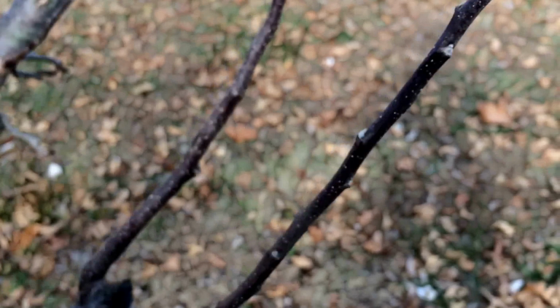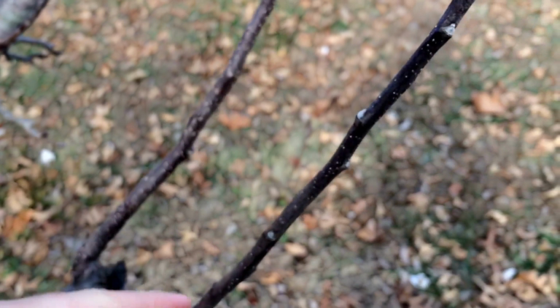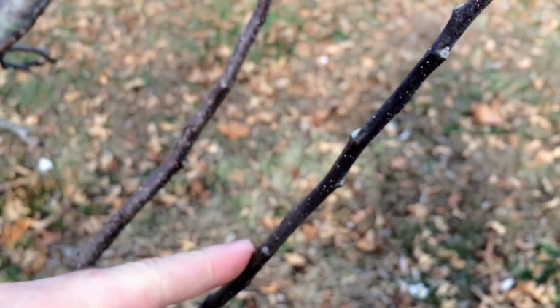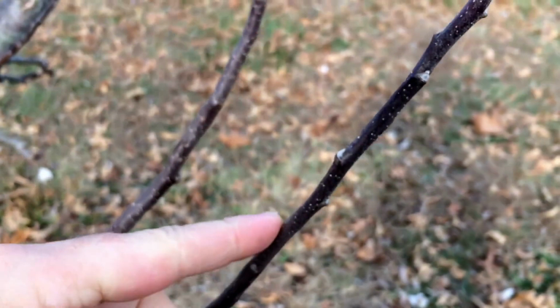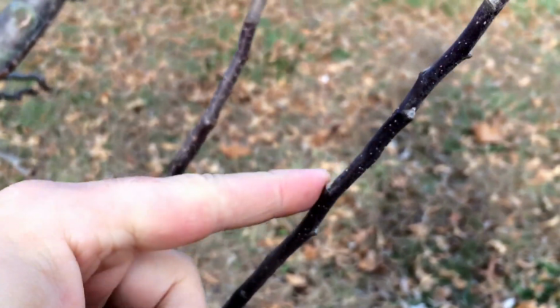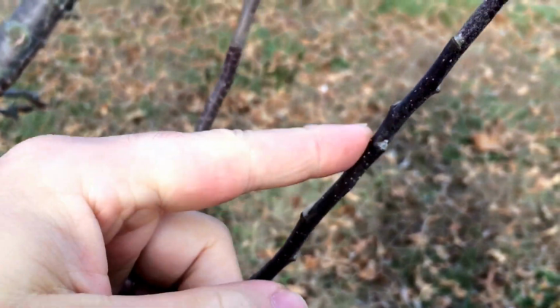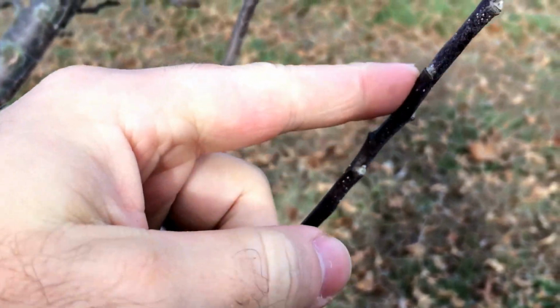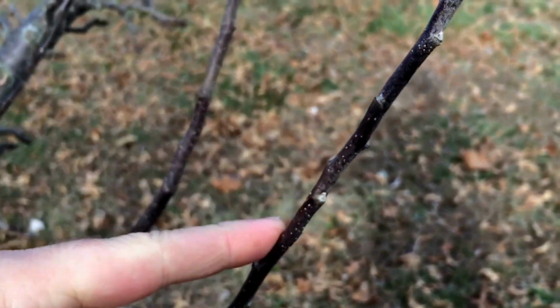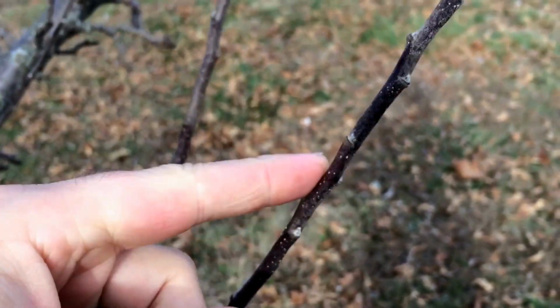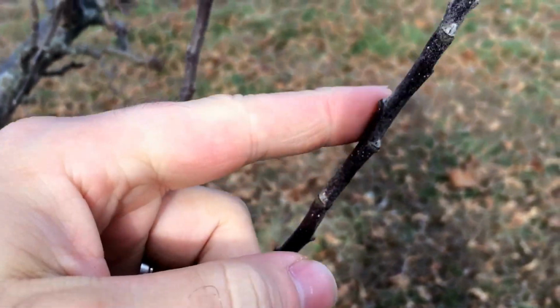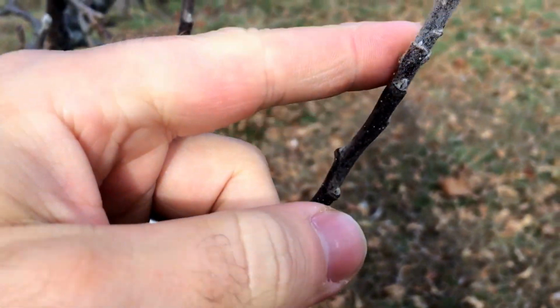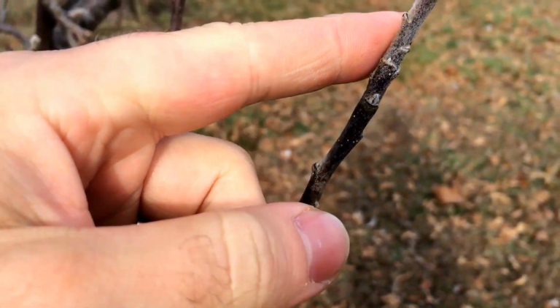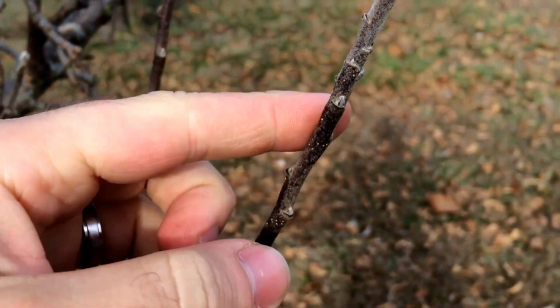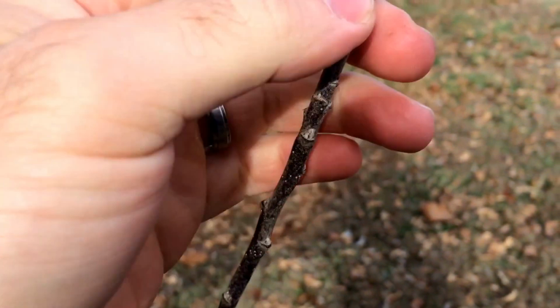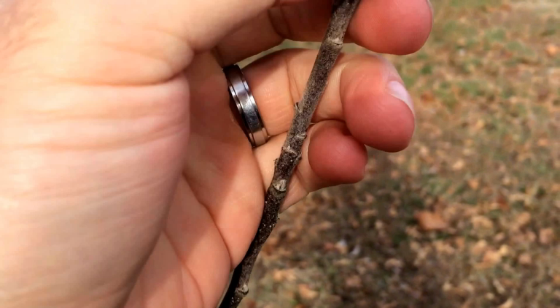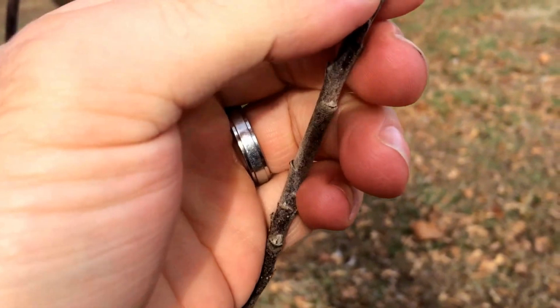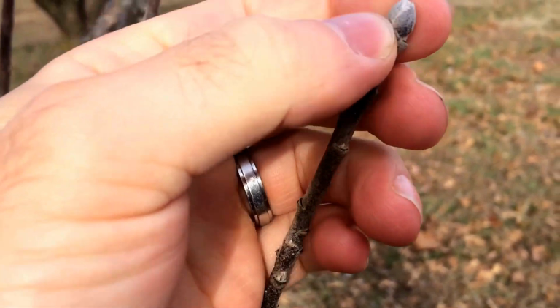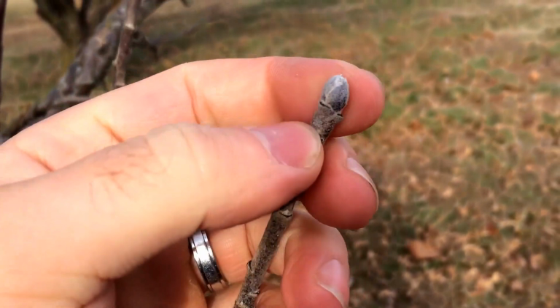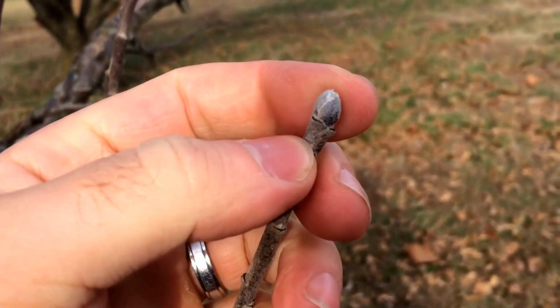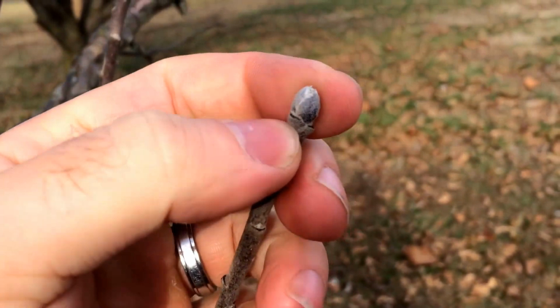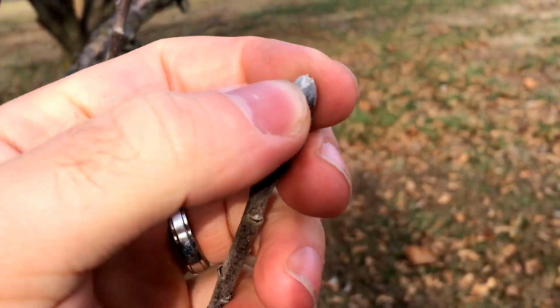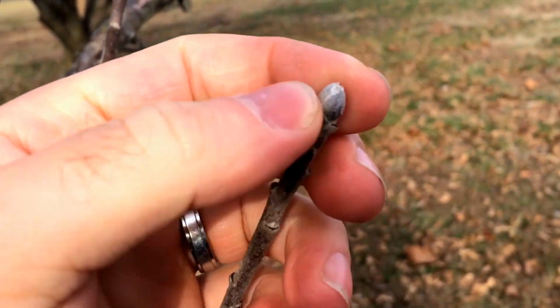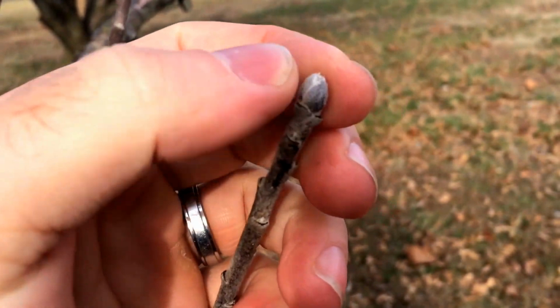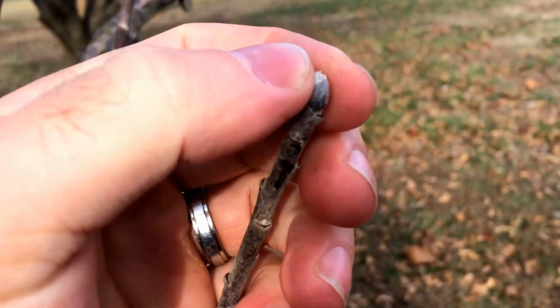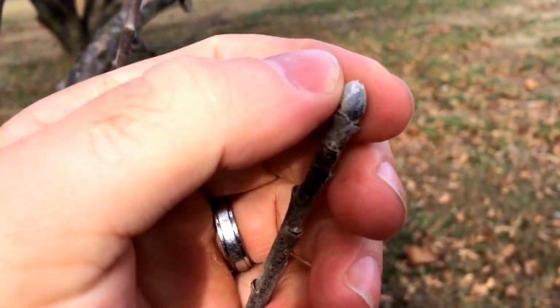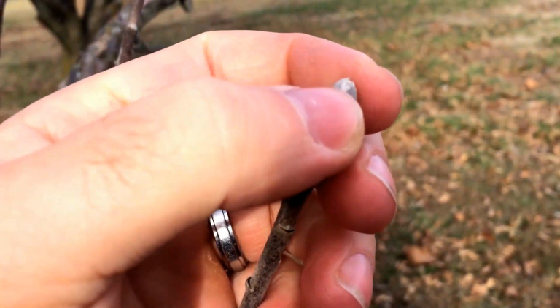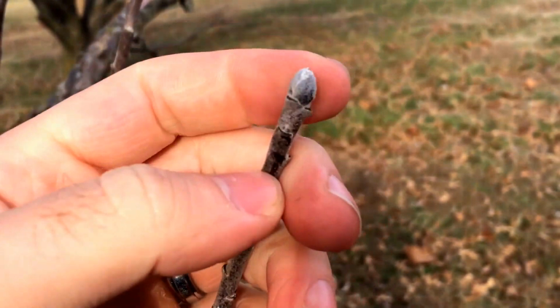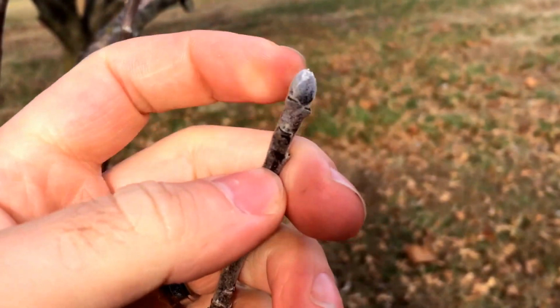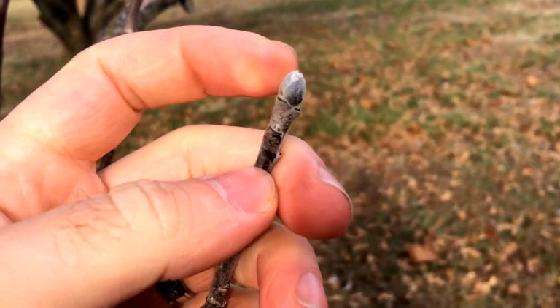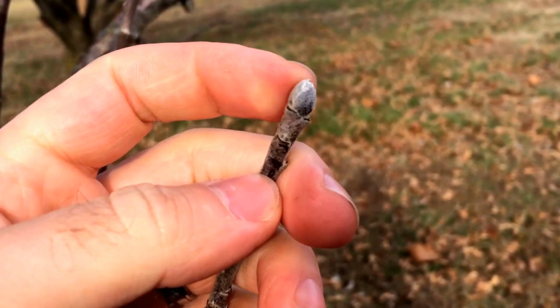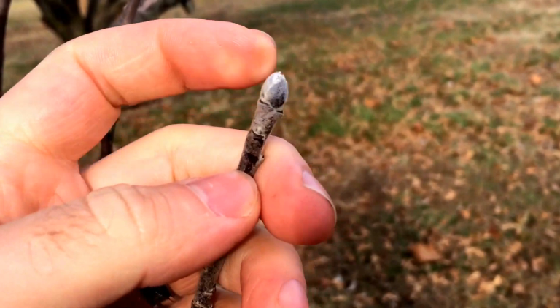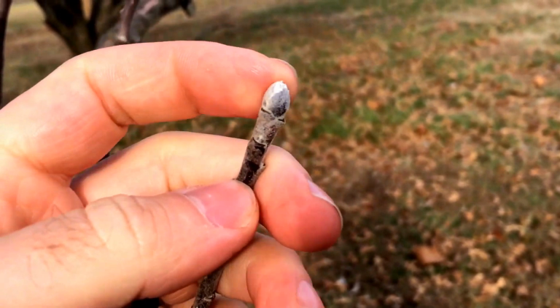All of these buds coming up along the stem are wood buds or leaf buds, up until you get to this very tip one. And it looks real swollen and fat, and almost kind of ashy or fuzzy. That's going to be a flowering or fruiting bud.